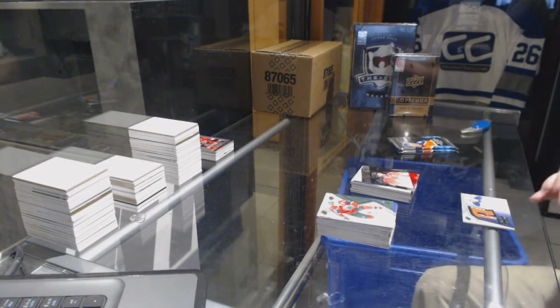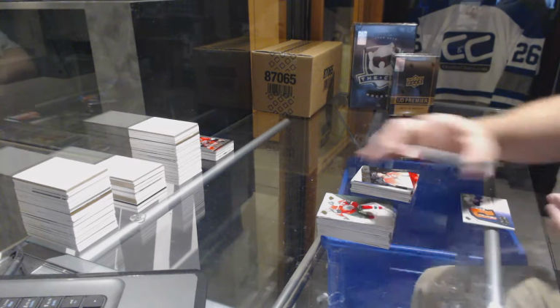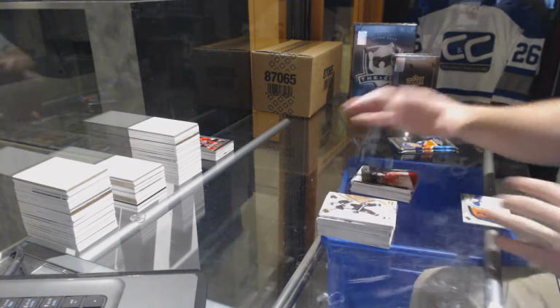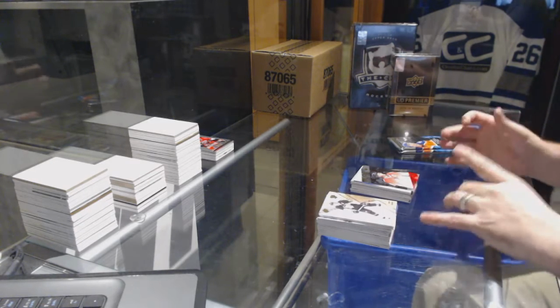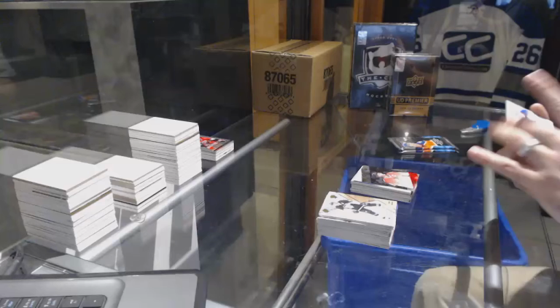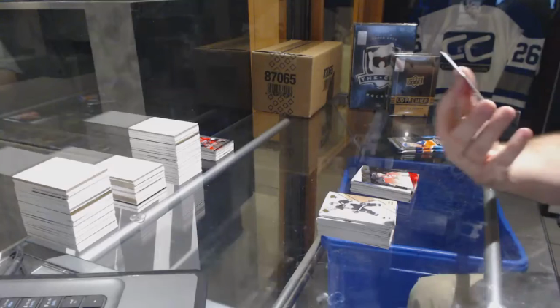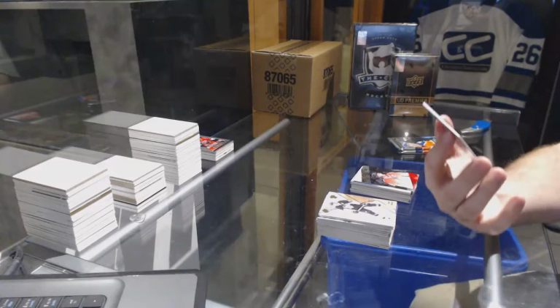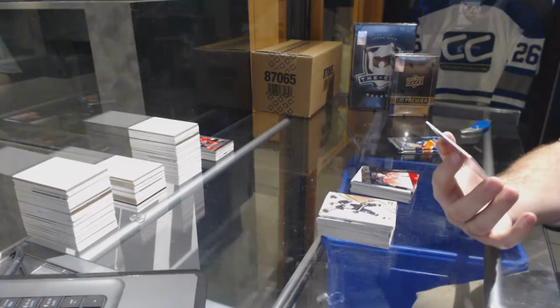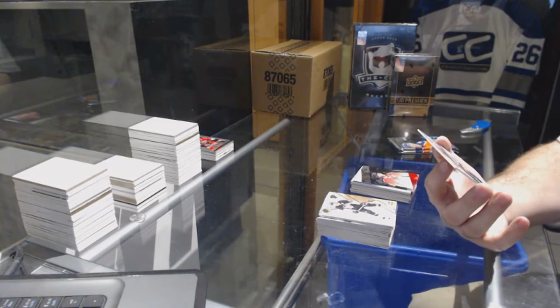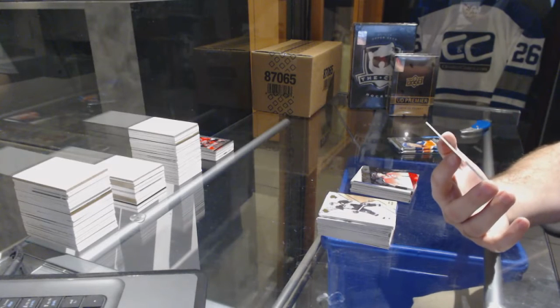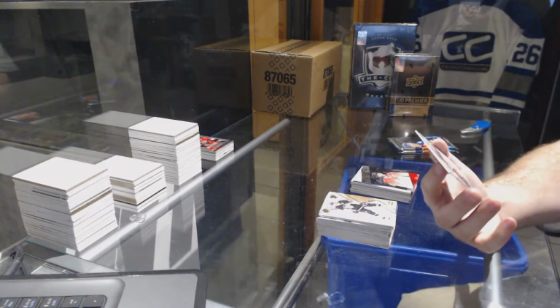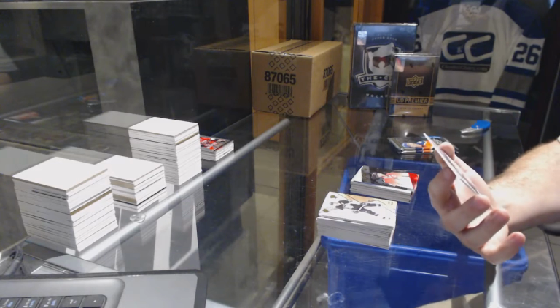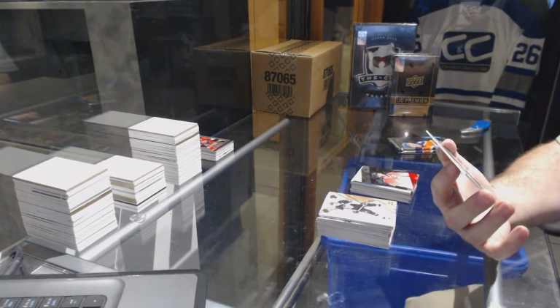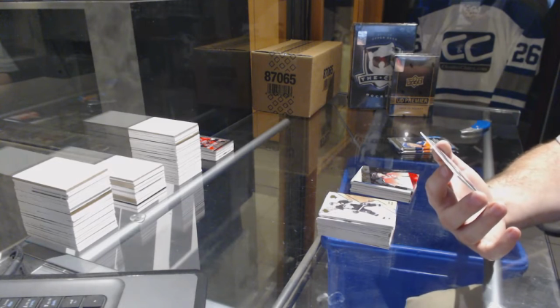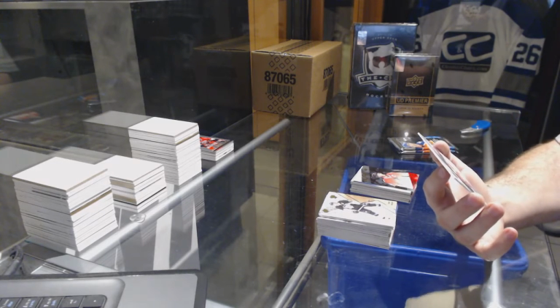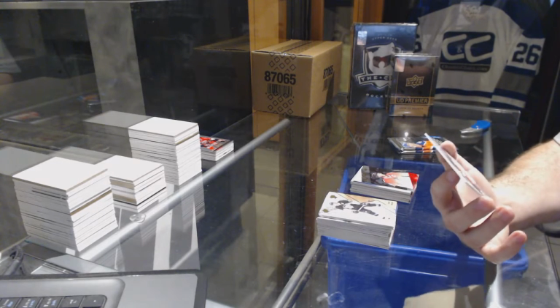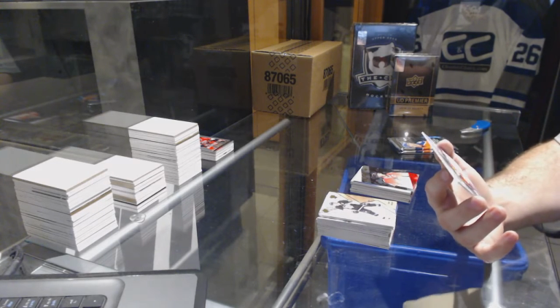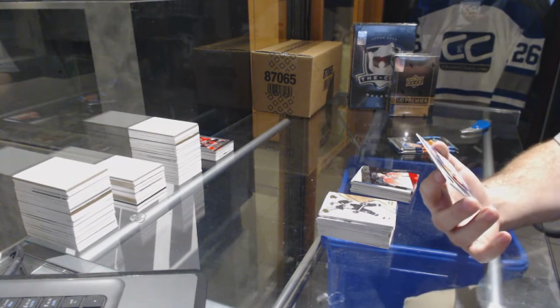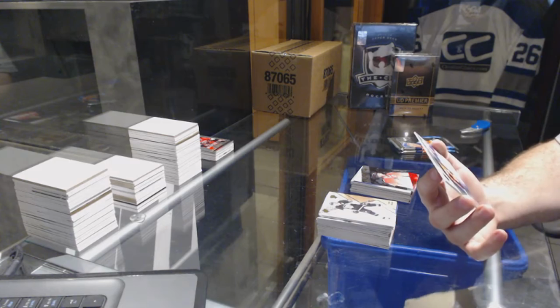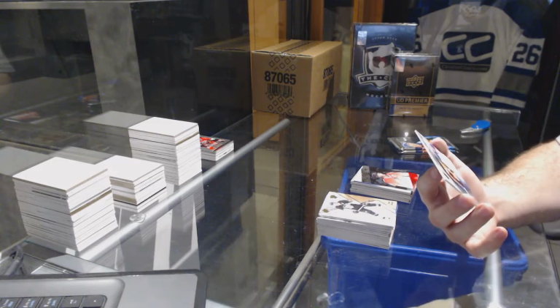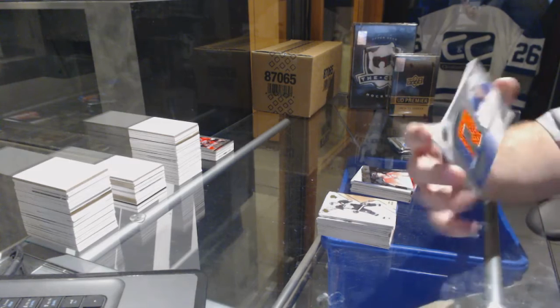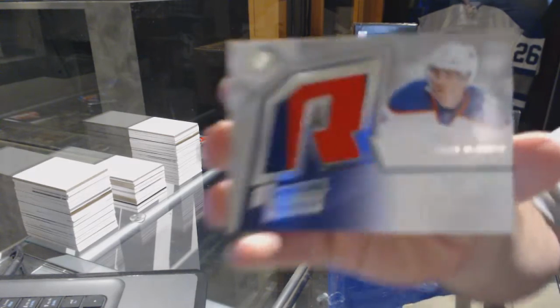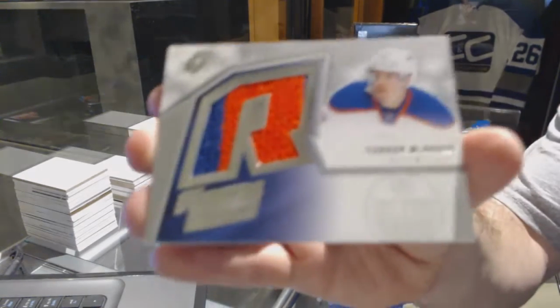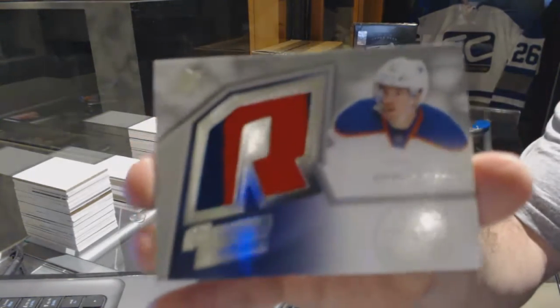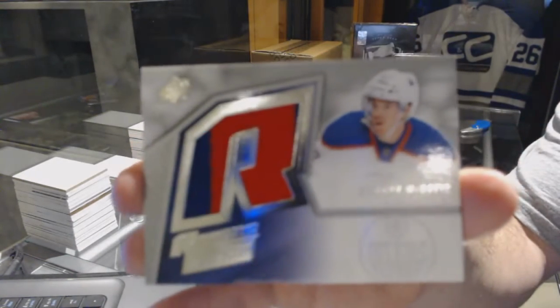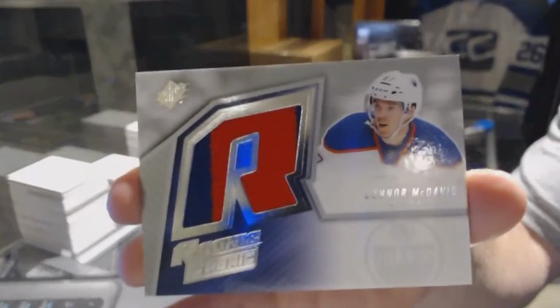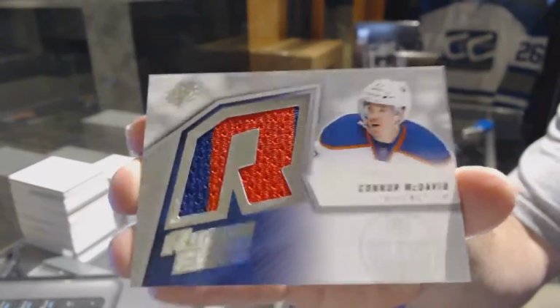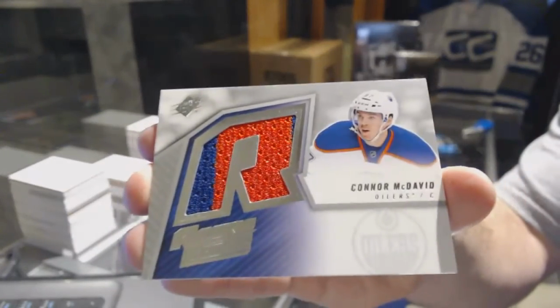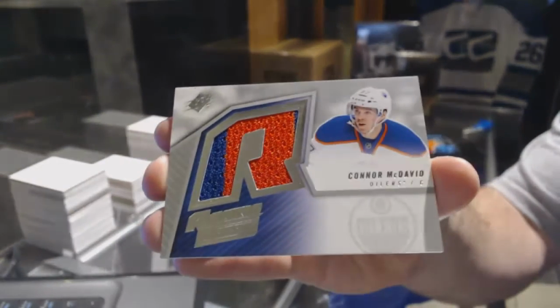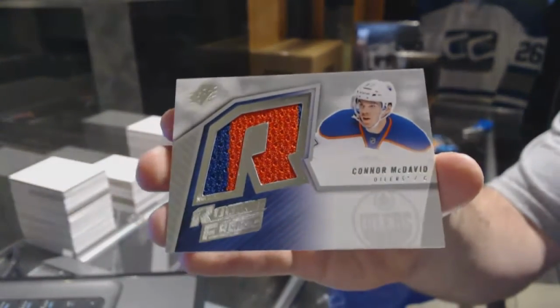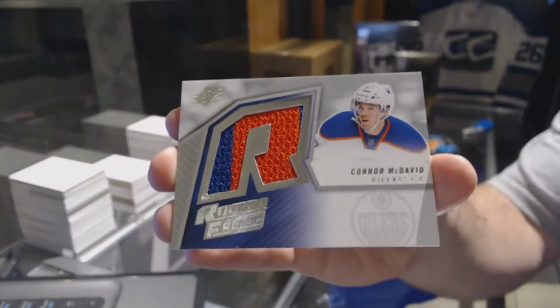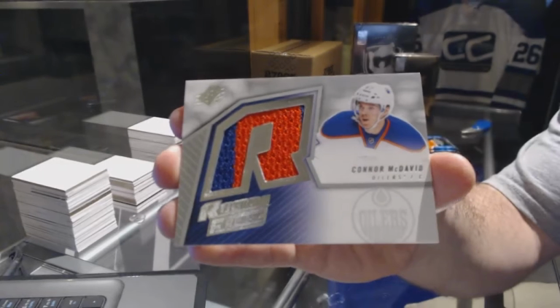We've got a two-color rookie retro jersey for the Edmonton Oilers, Connor McDavid.